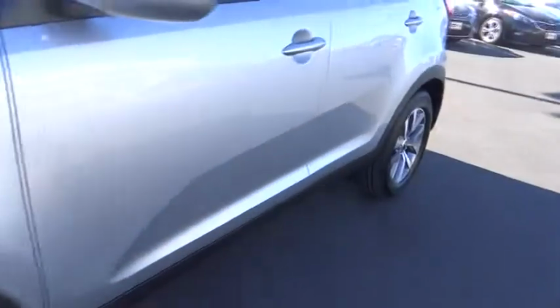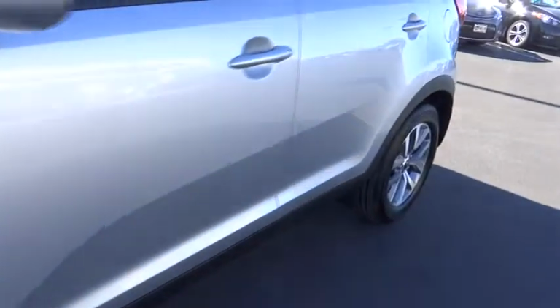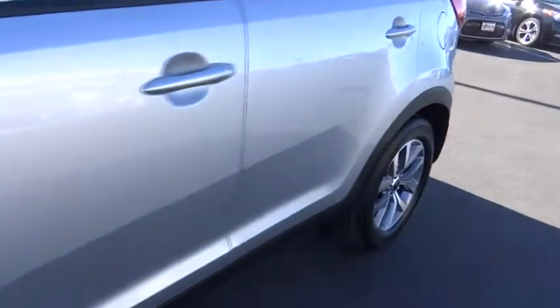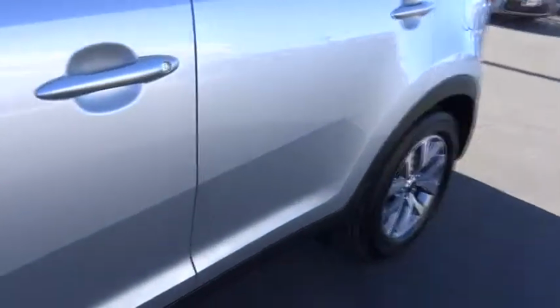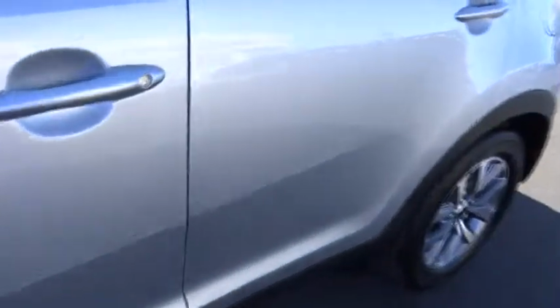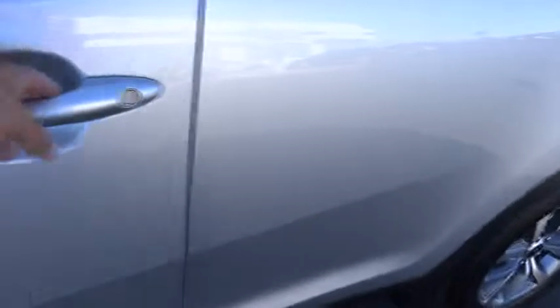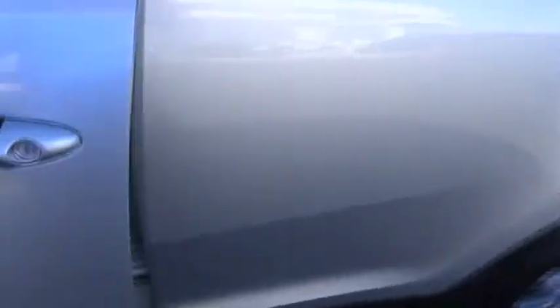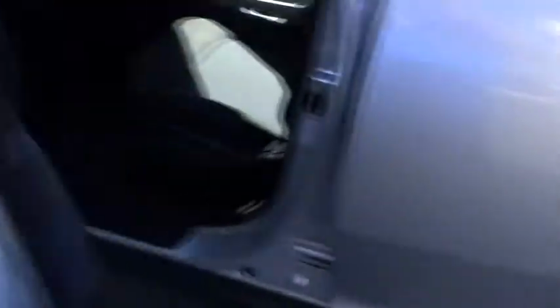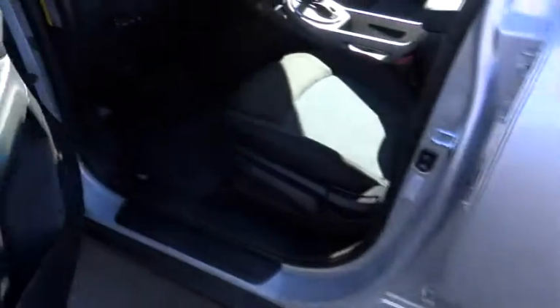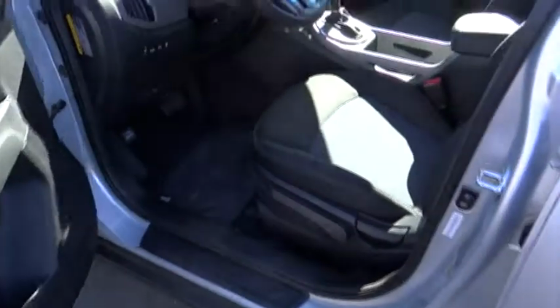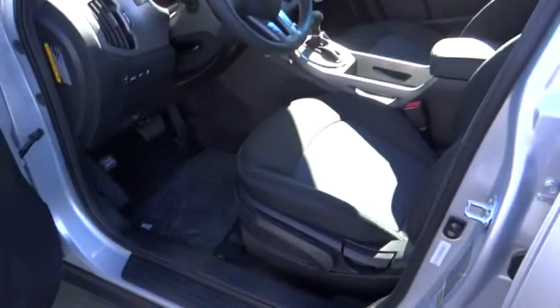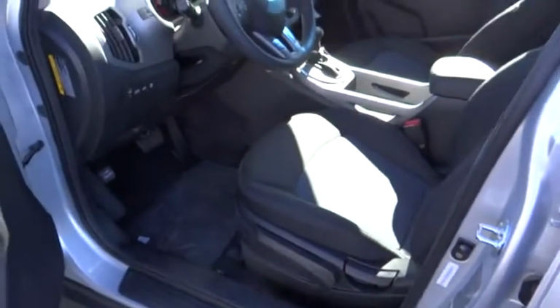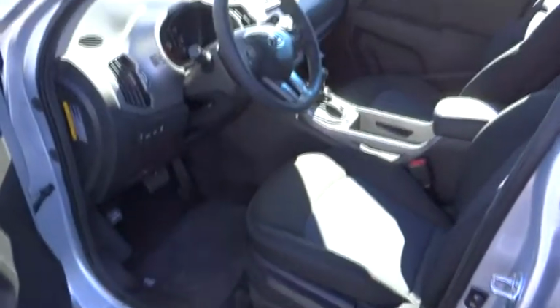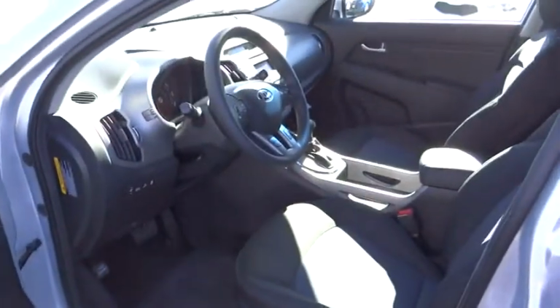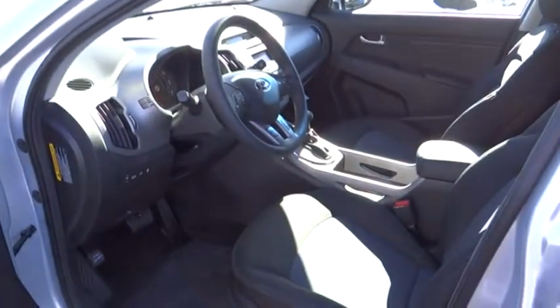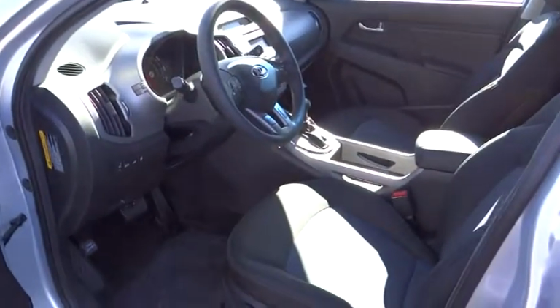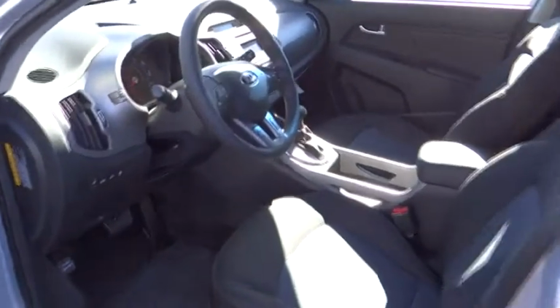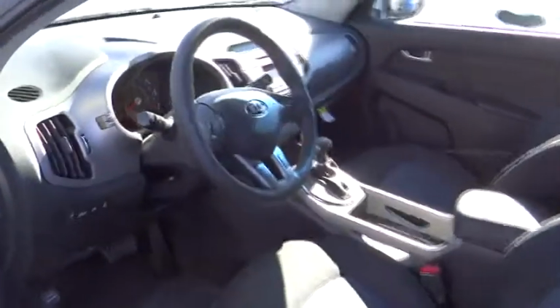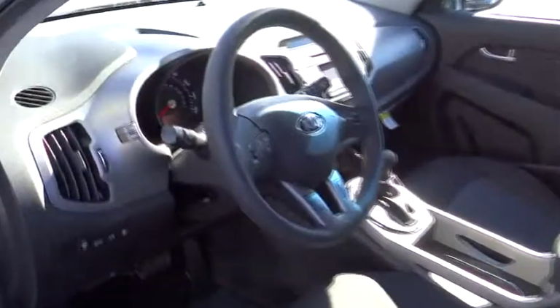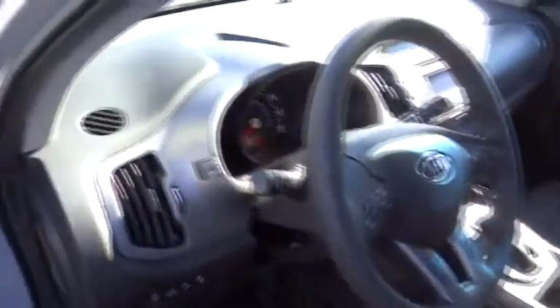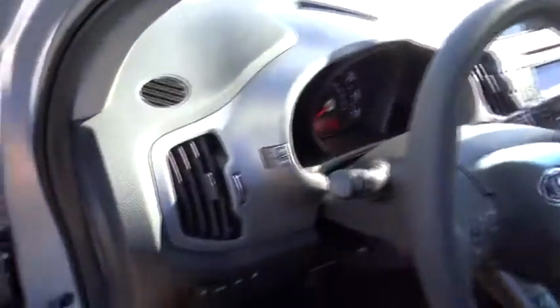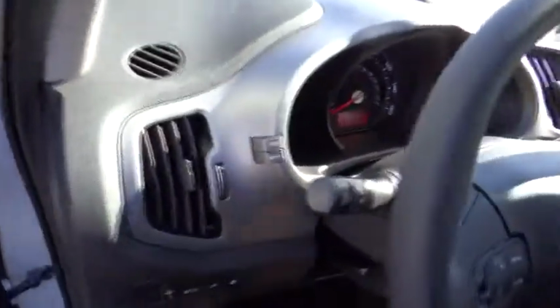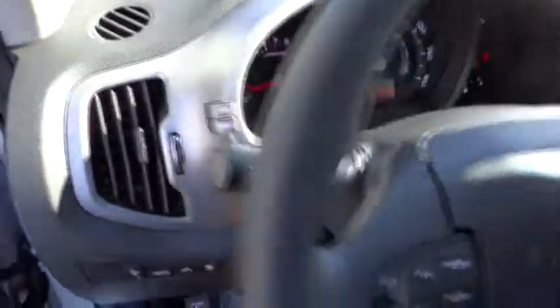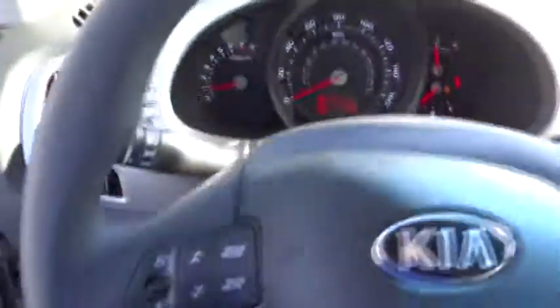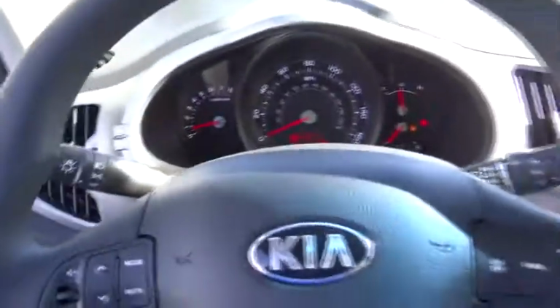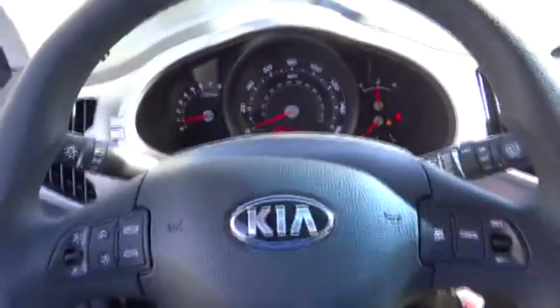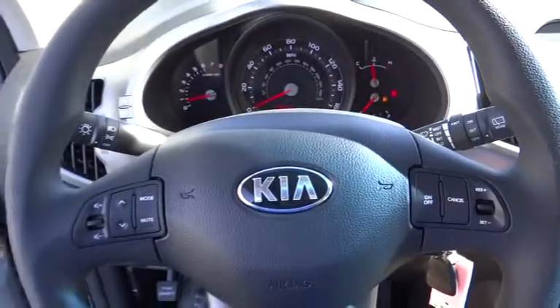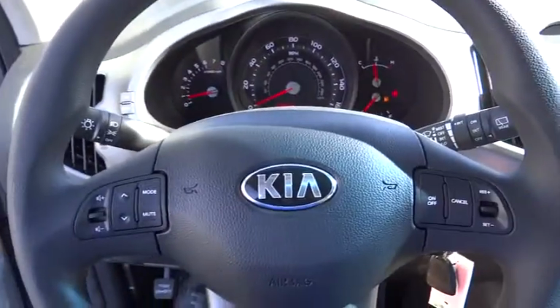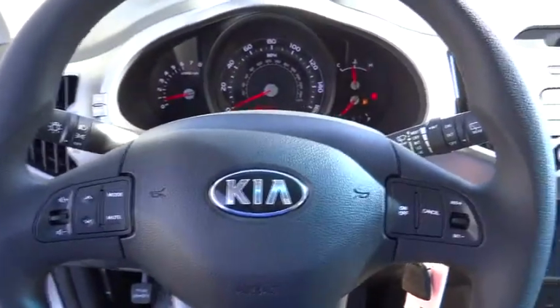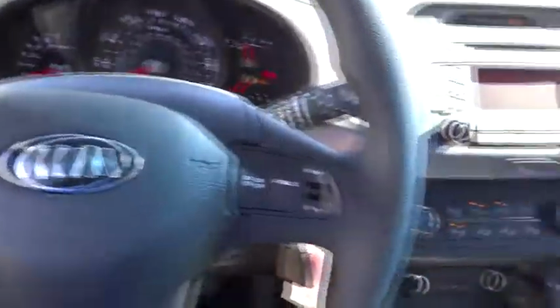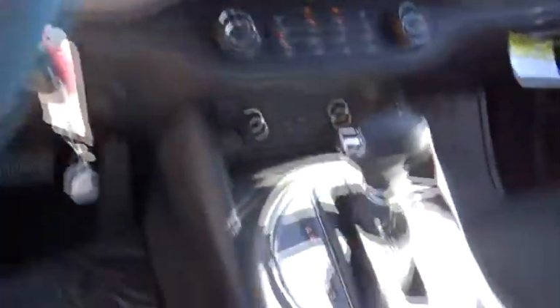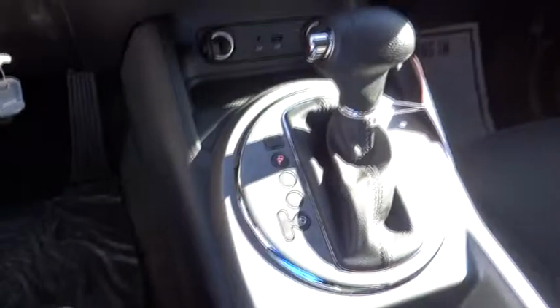Four-wheel disc brakes, keyless entry, aluminum wheels, AM-FM stereo radio, rear defrost, FWD, bucket seats, power door locks, CD player, MP3 player.